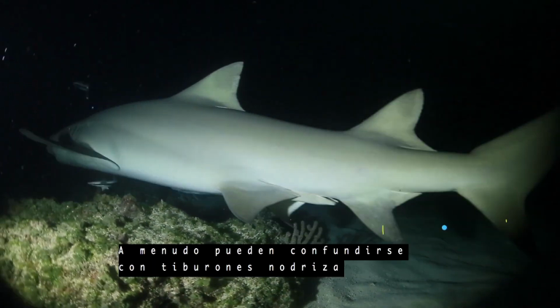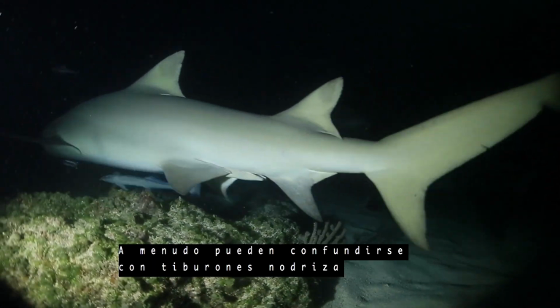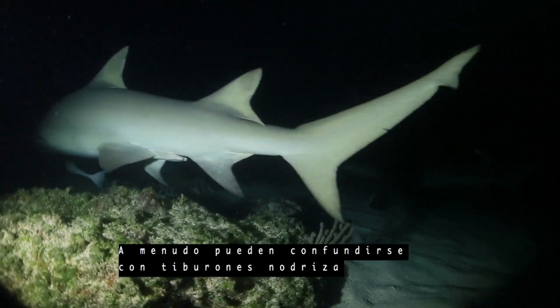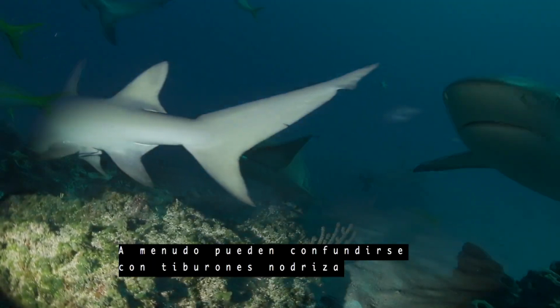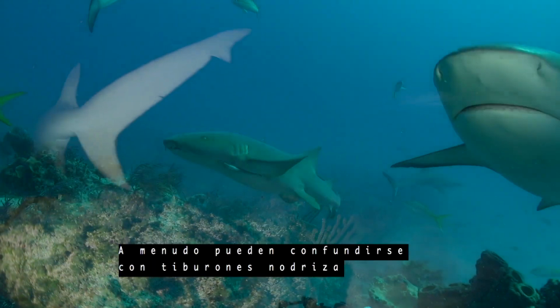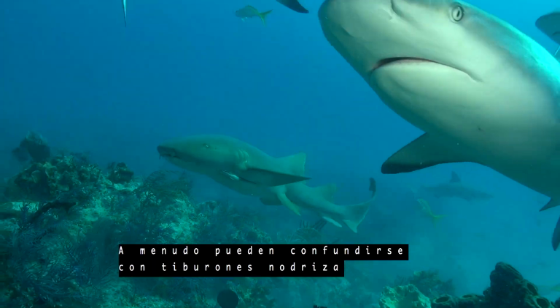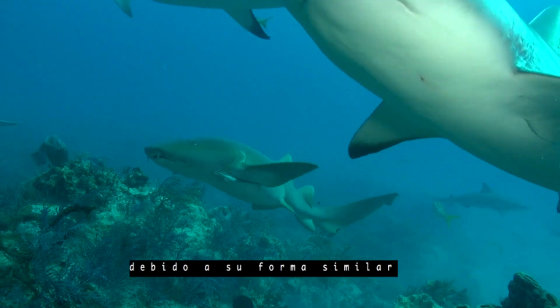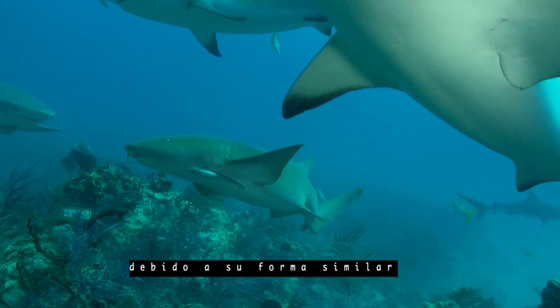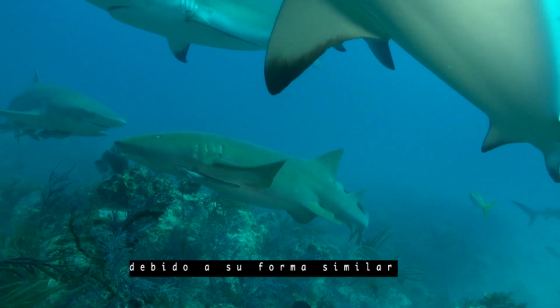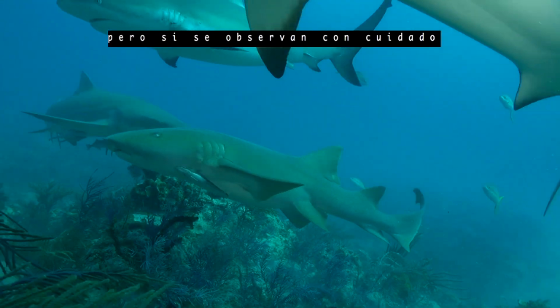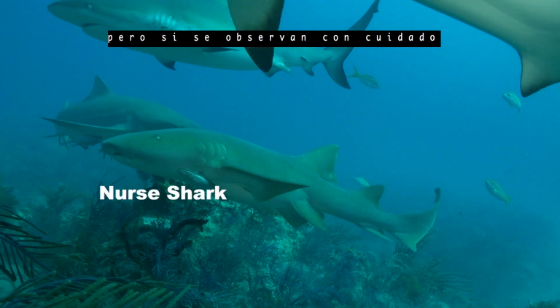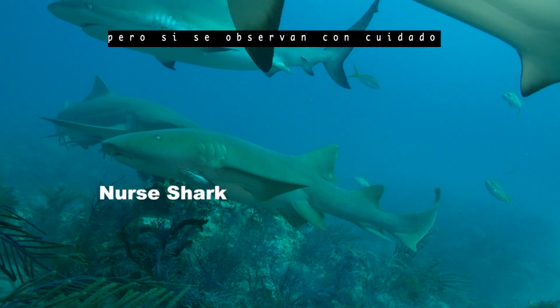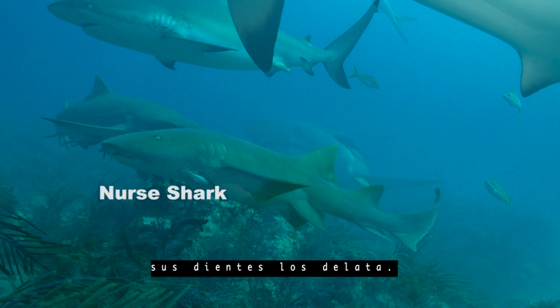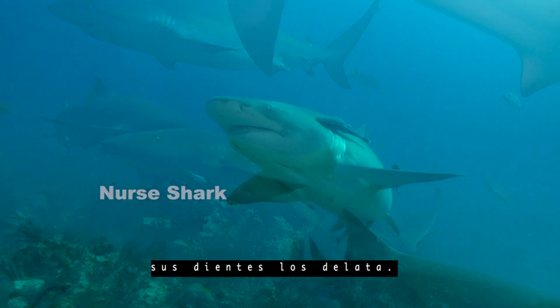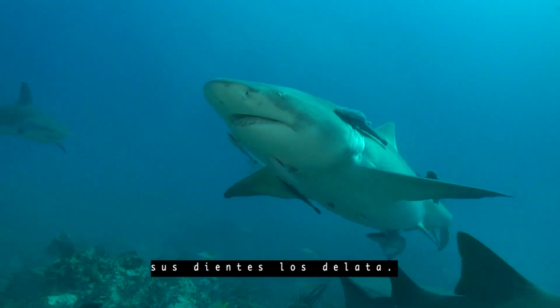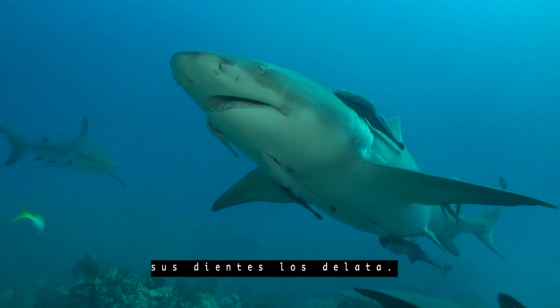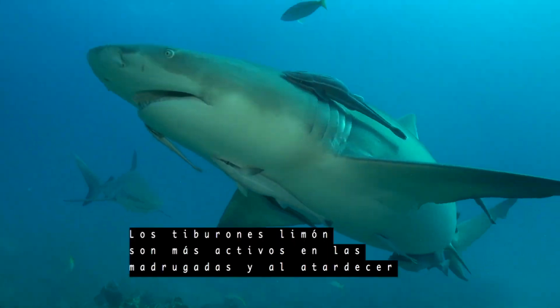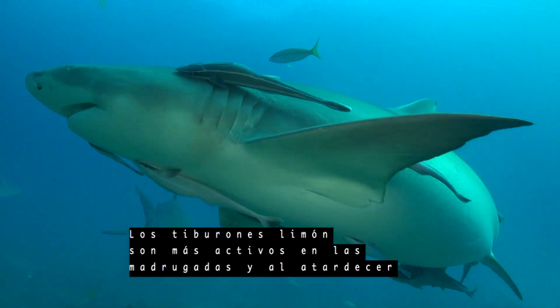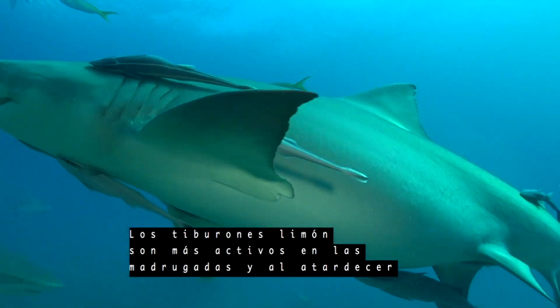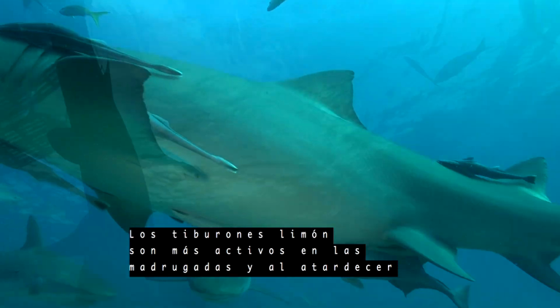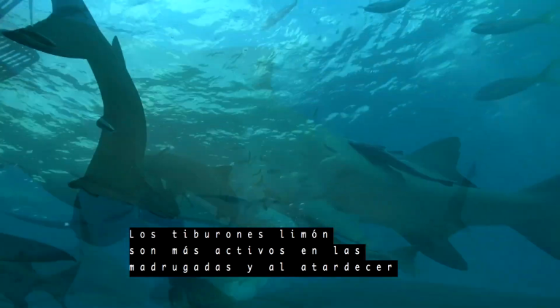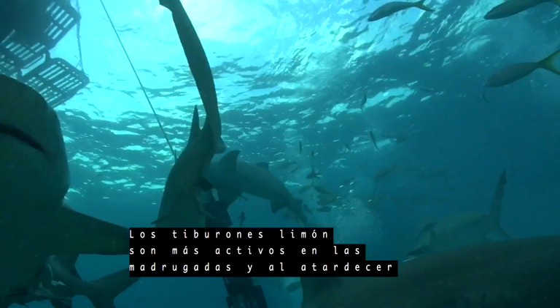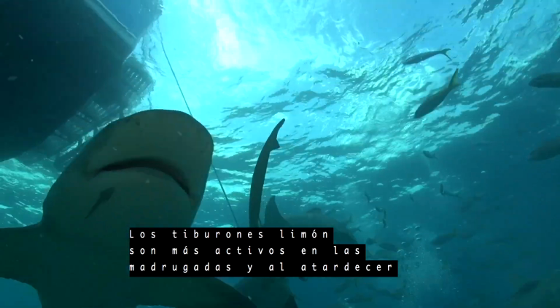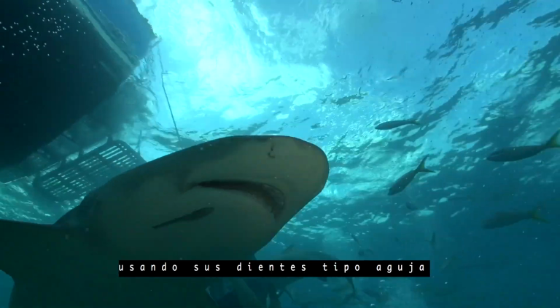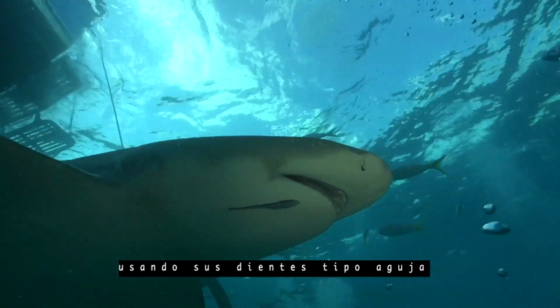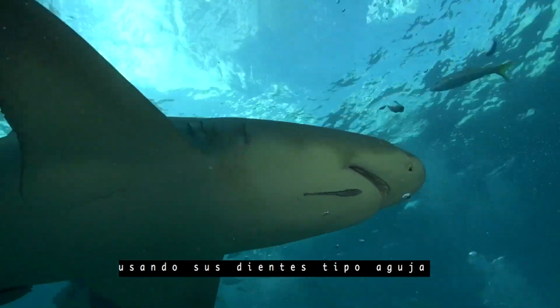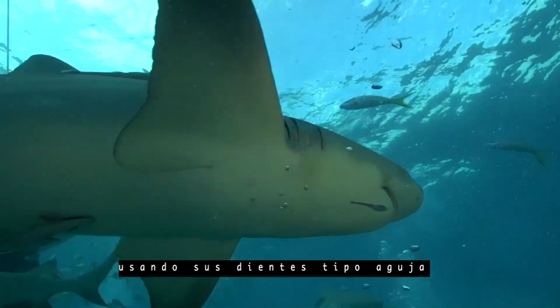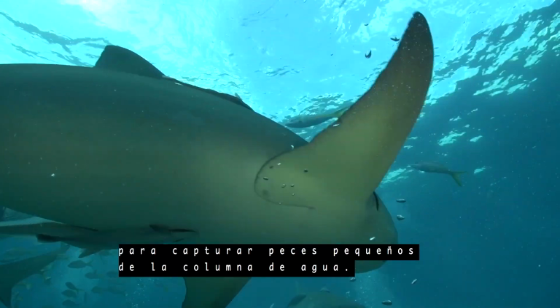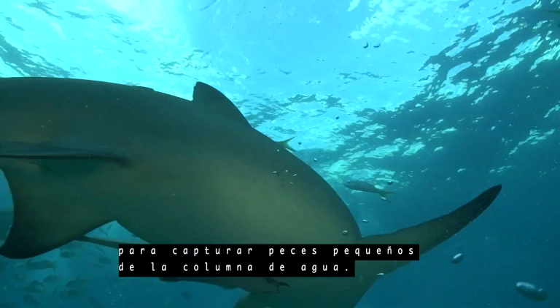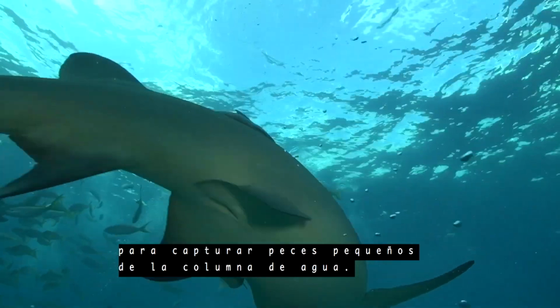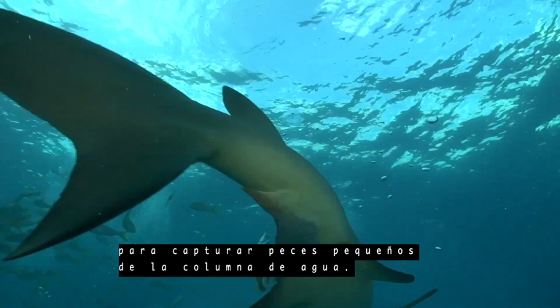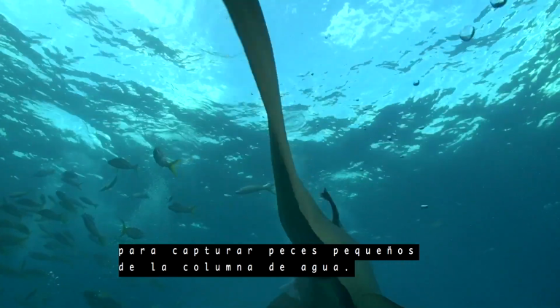They can sometimes be mistaken for nurse sharks because of their similar shape, but if you look carefully, their teeth give them away. Lemon sharks are most active at dawn and dusk, using those needle-like teeth to grab small fish from the water column.